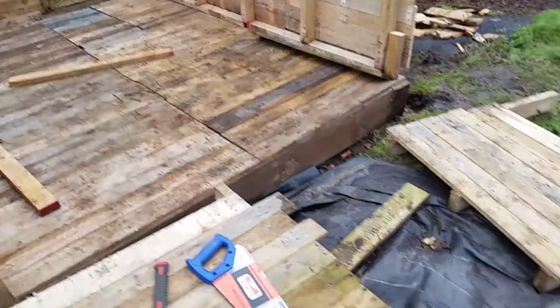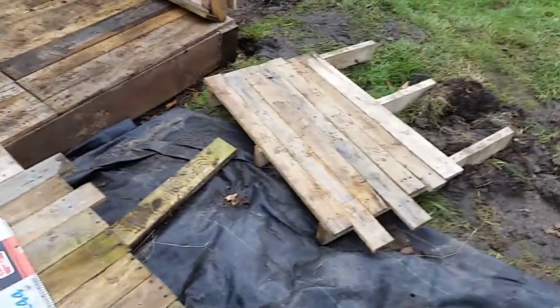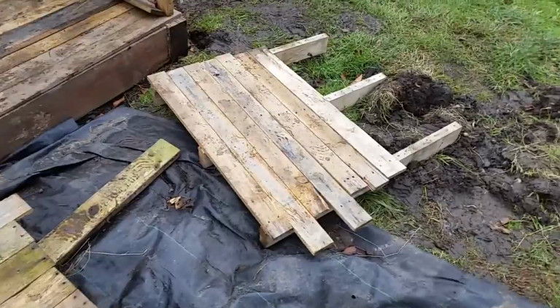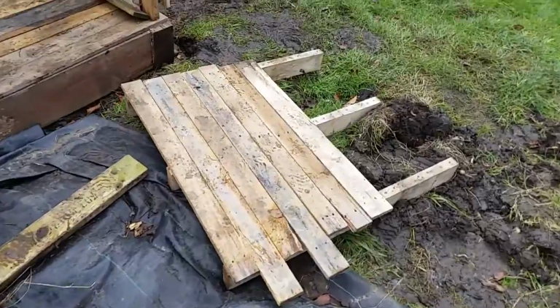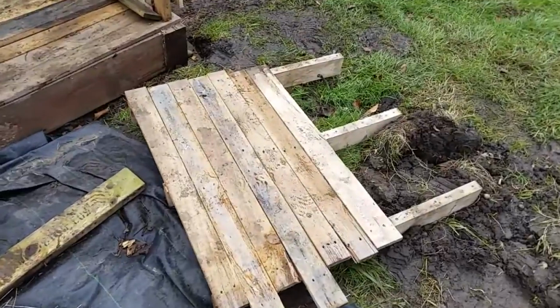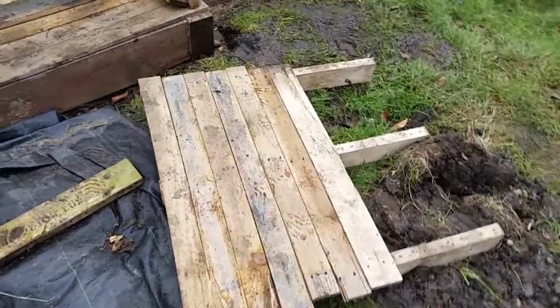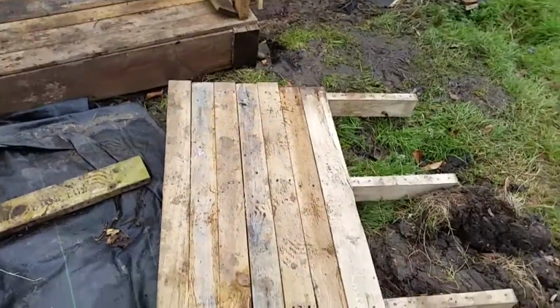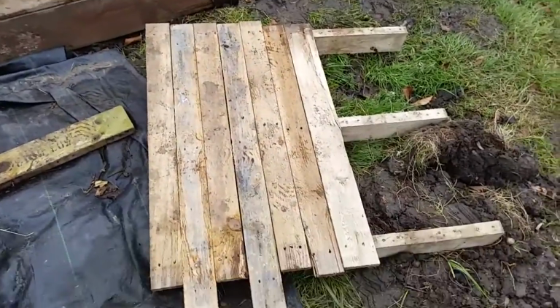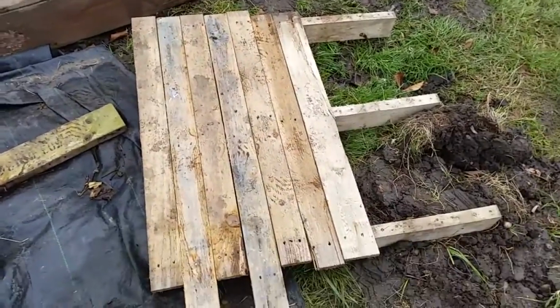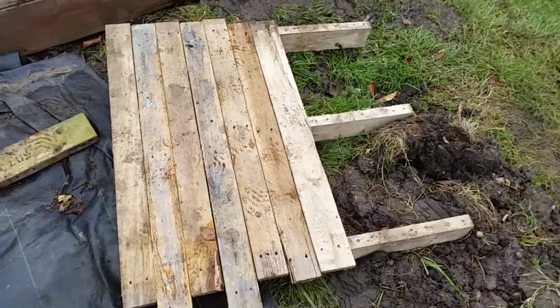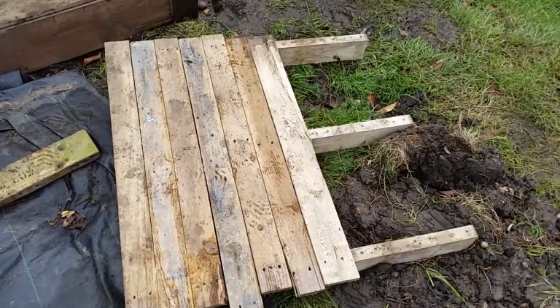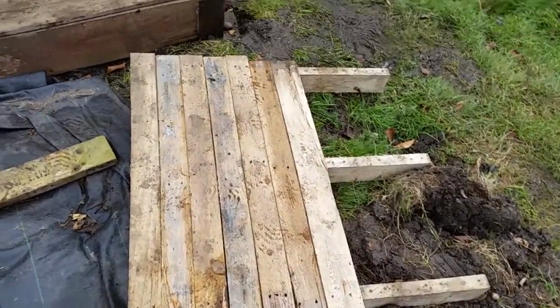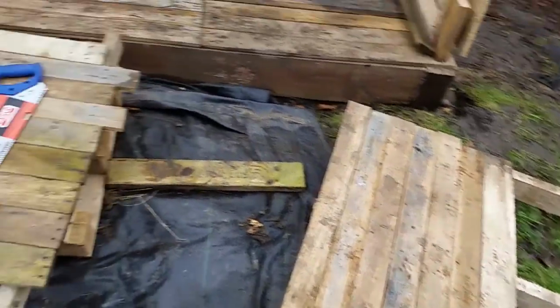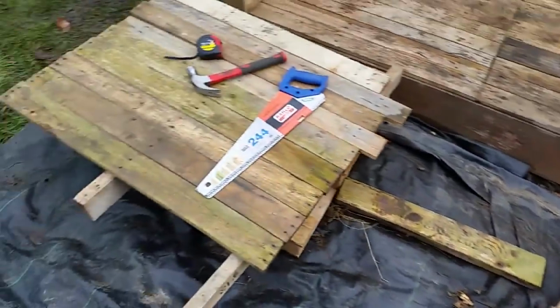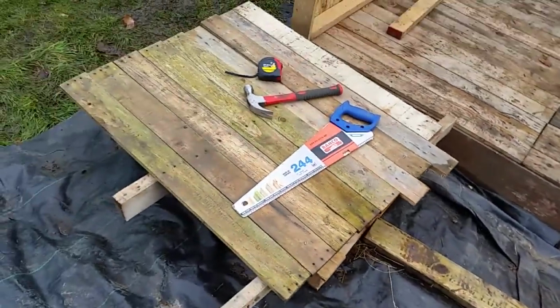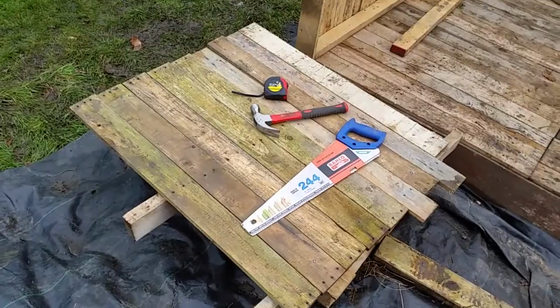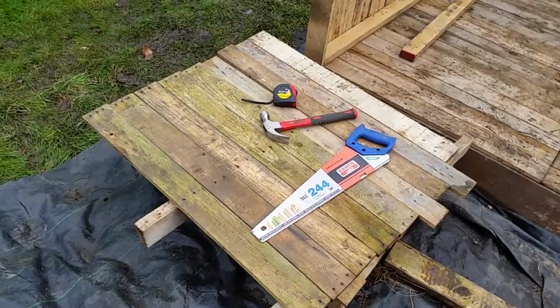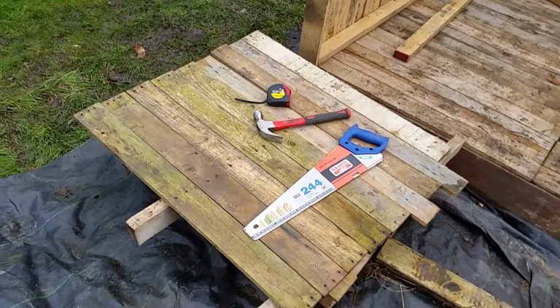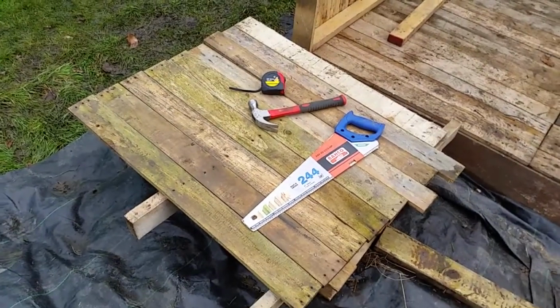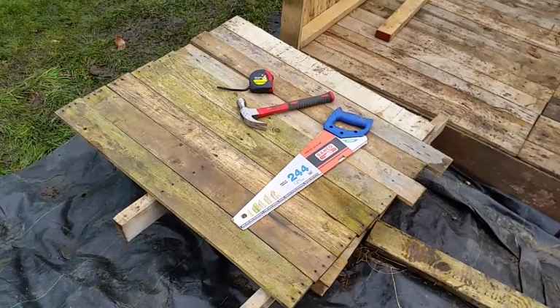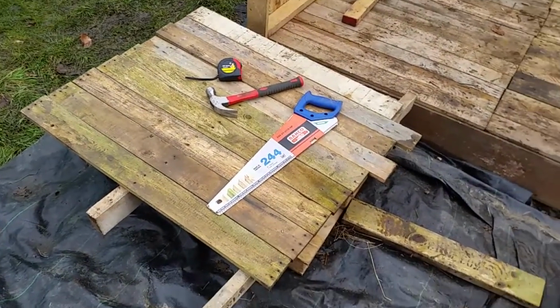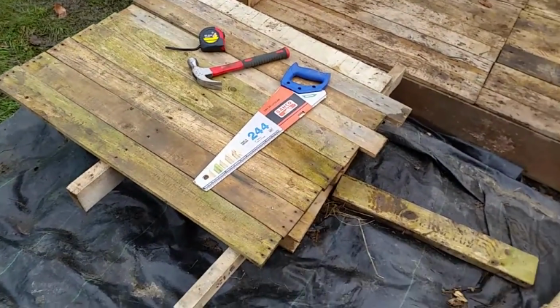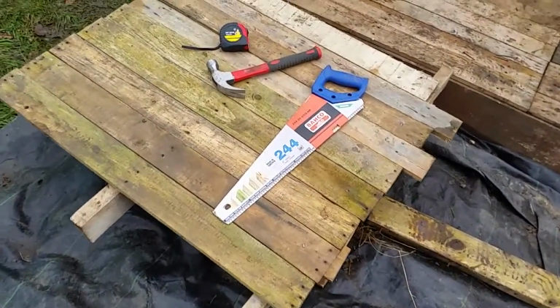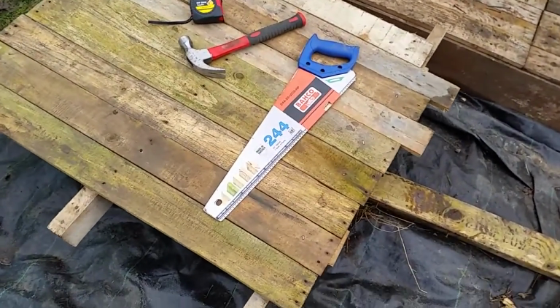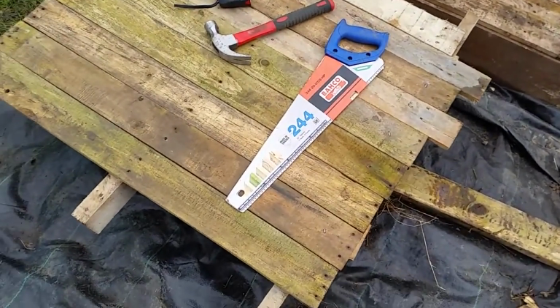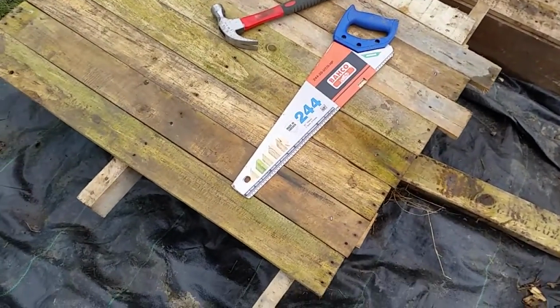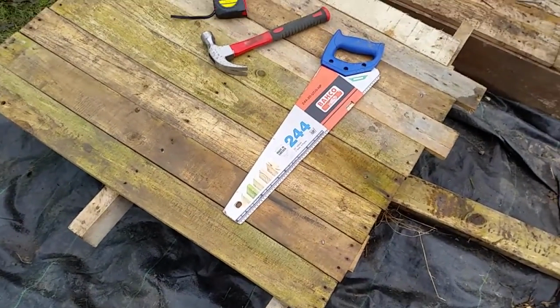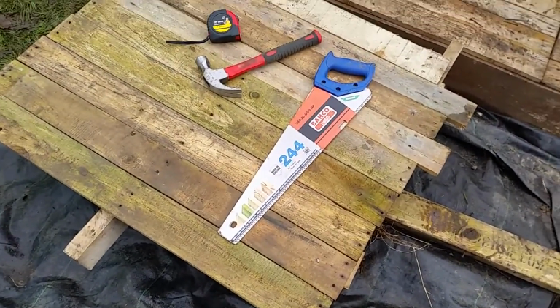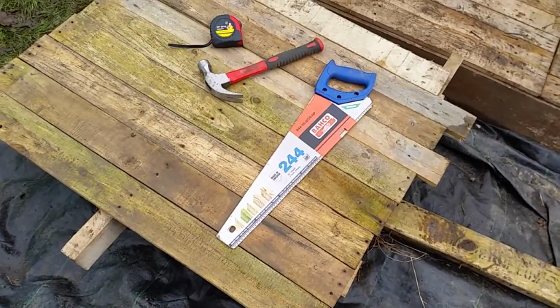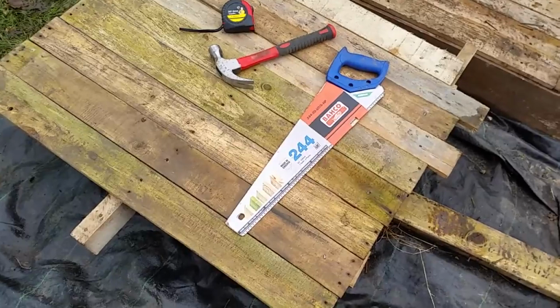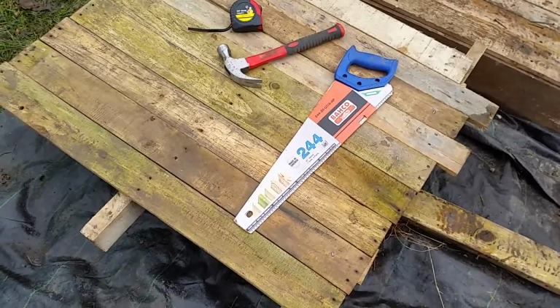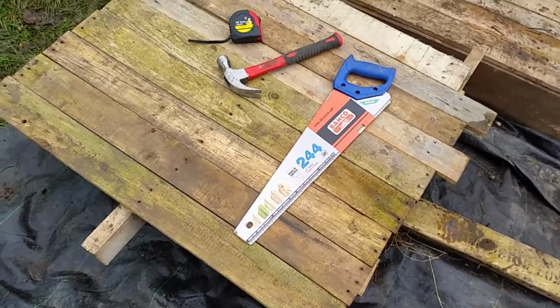These ones I've put together, they're a little bit wonky, so I'm just going to take them apart again. If you could get pallets like that it would be fantastic, but they won't. I actually took quite a few of them apart to put it together.